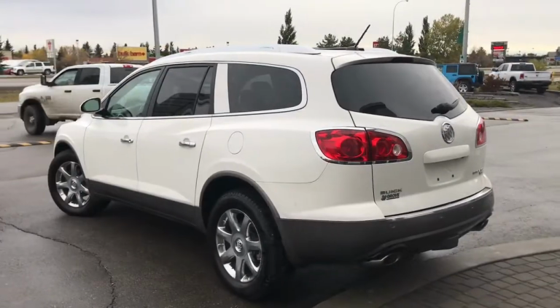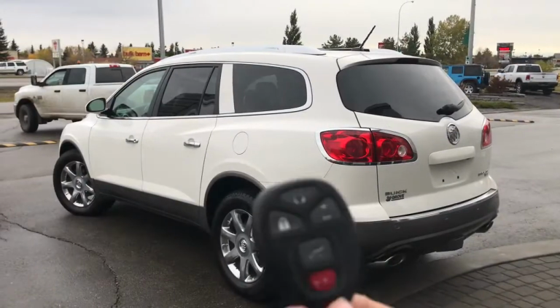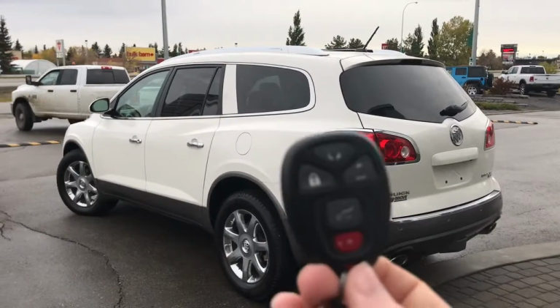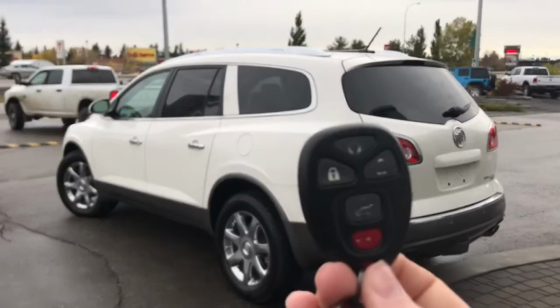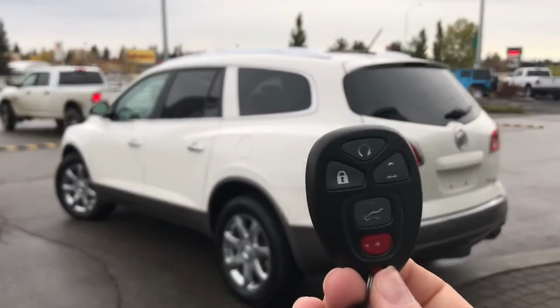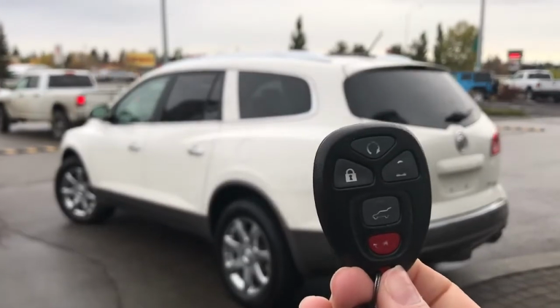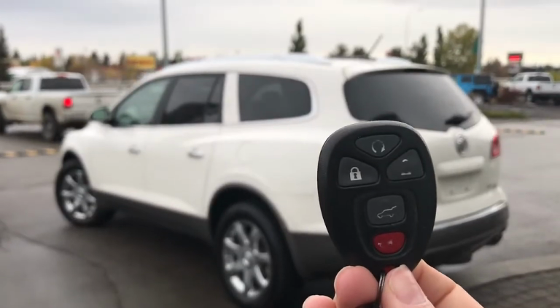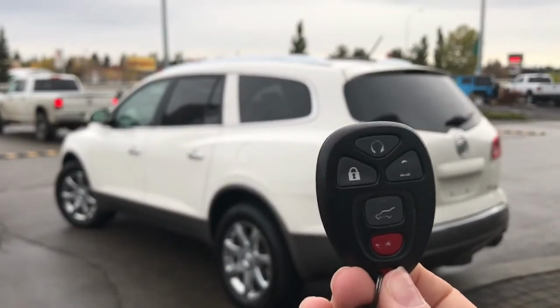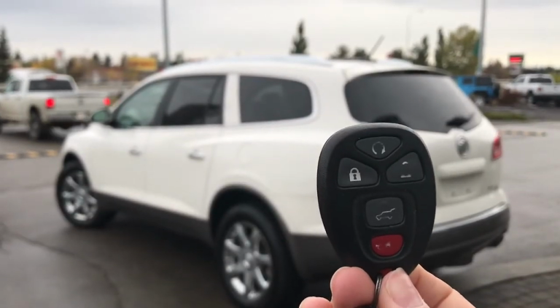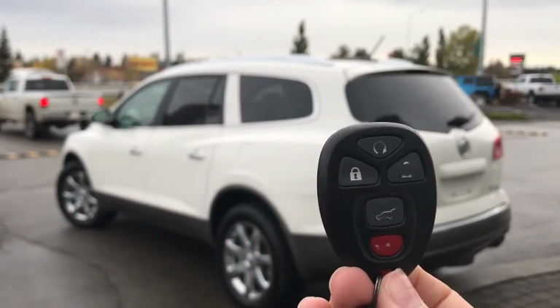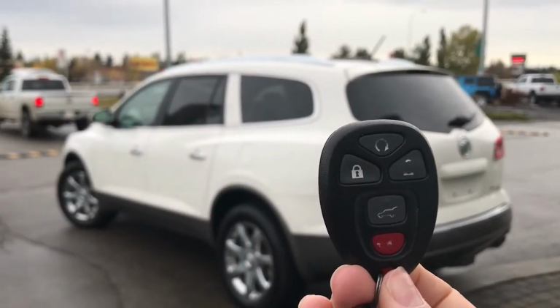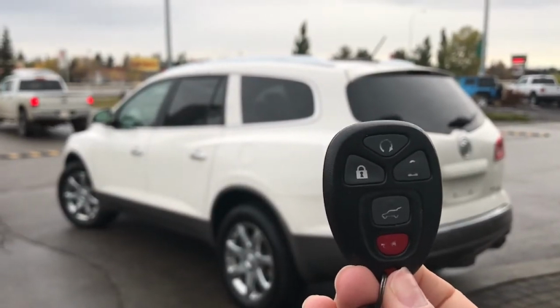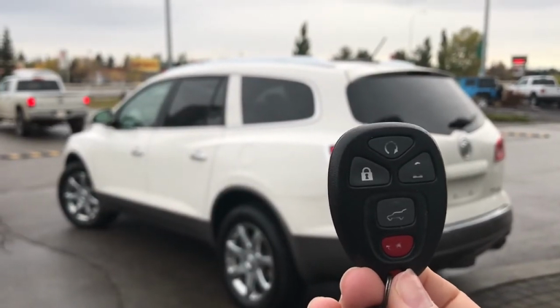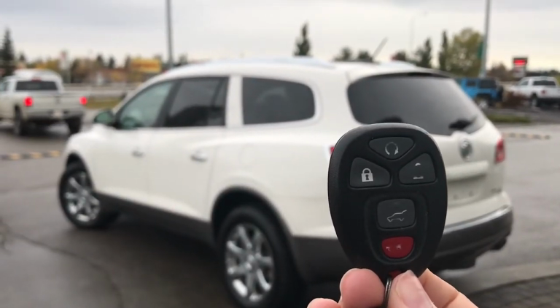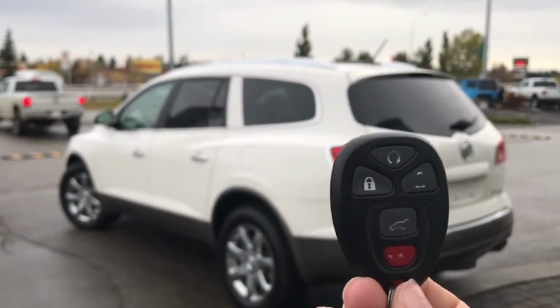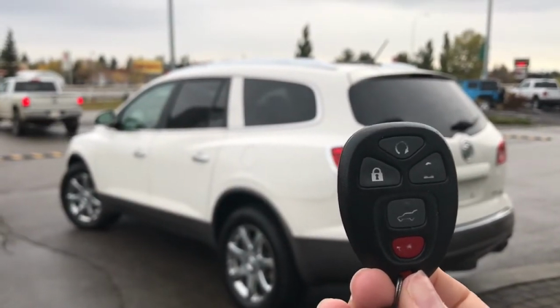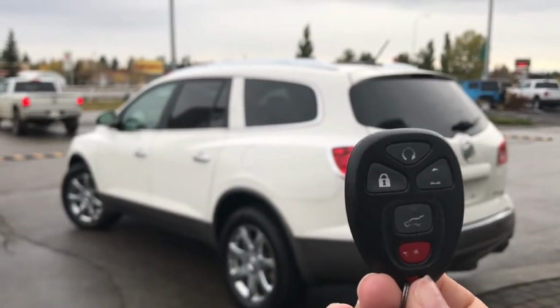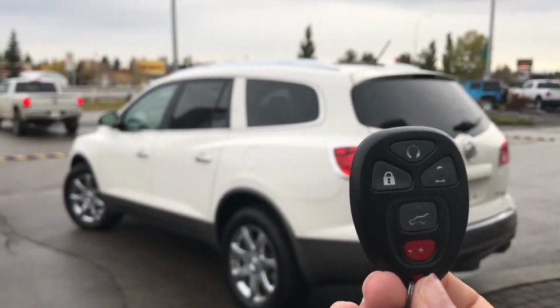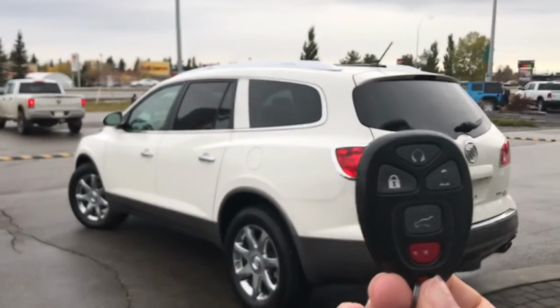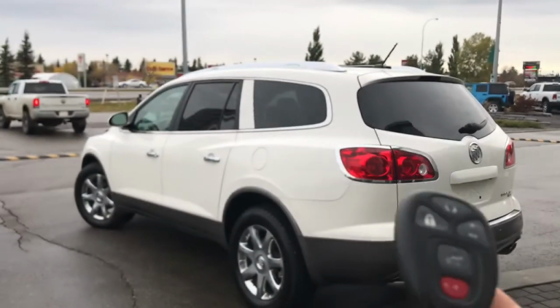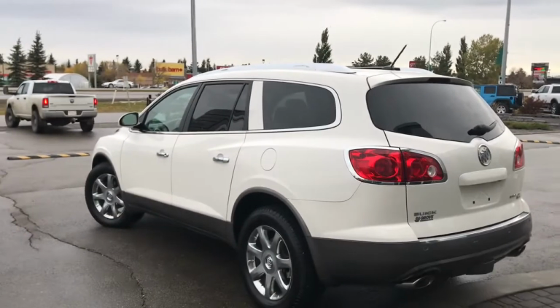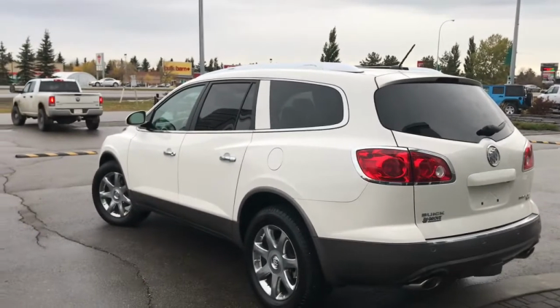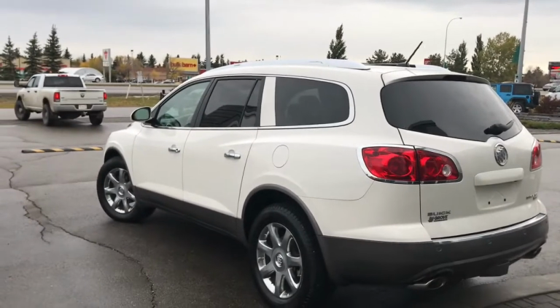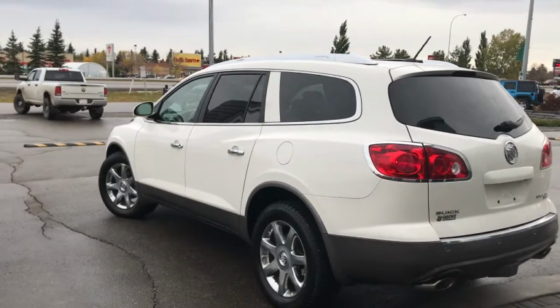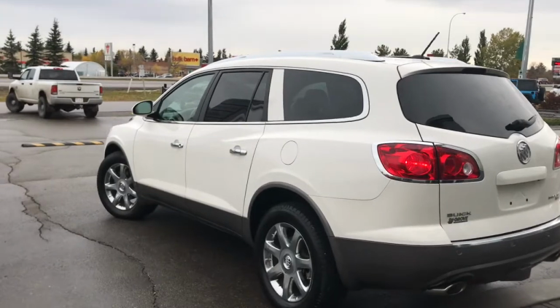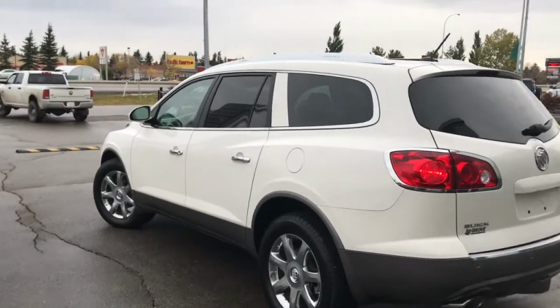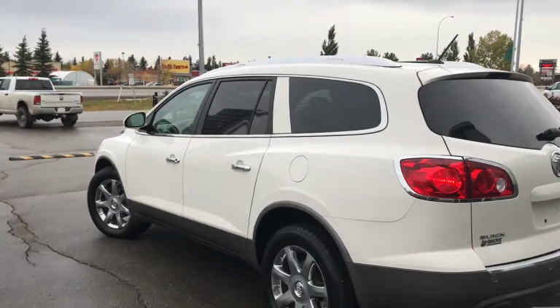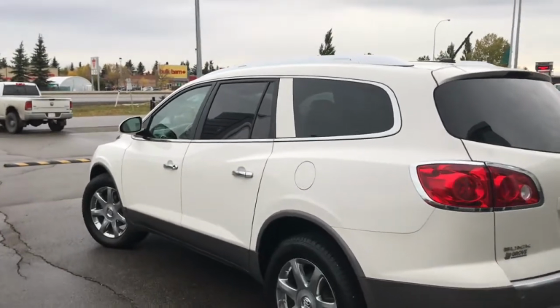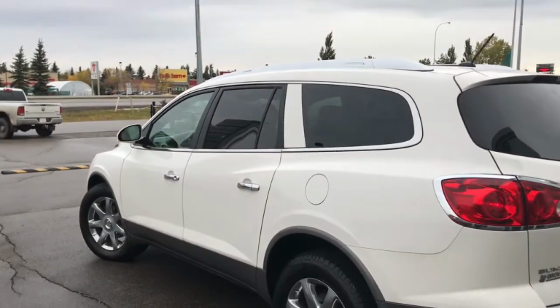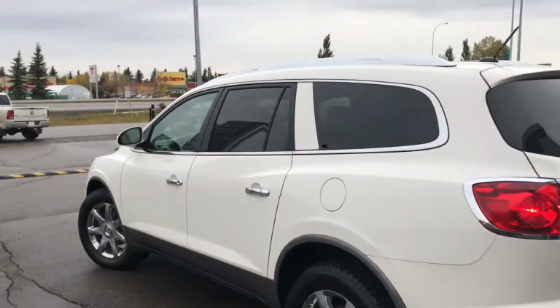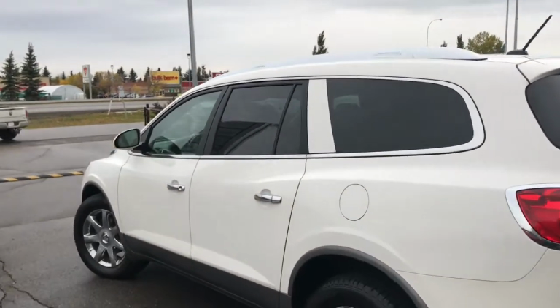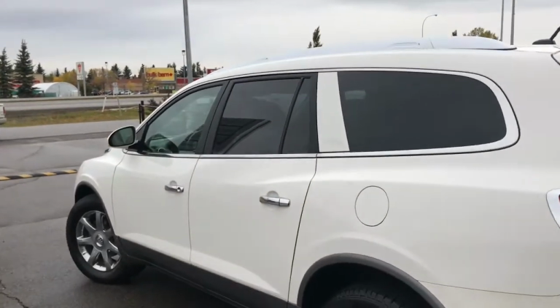On the key fob here we have your remote start, unlock, lock, panic, as well as the button to open up that power boot. So I'll just go ahead and unlock her for us.